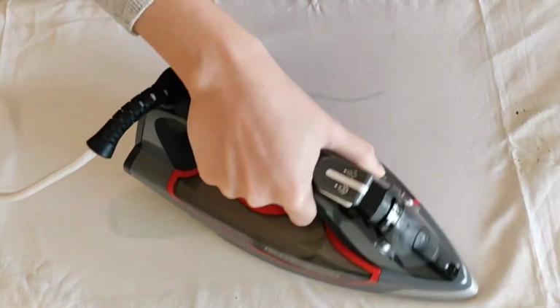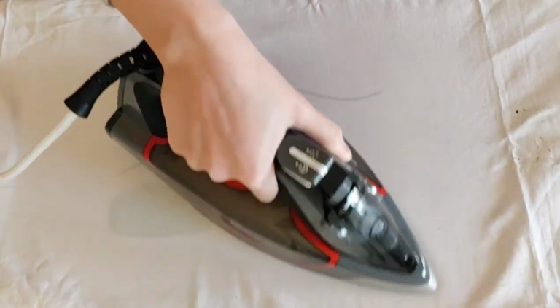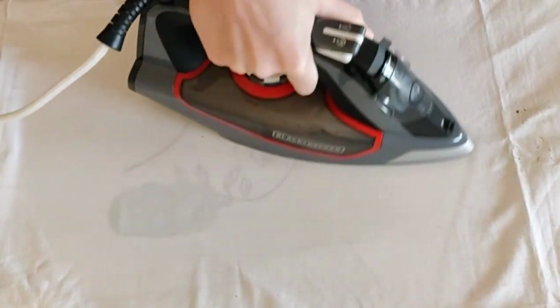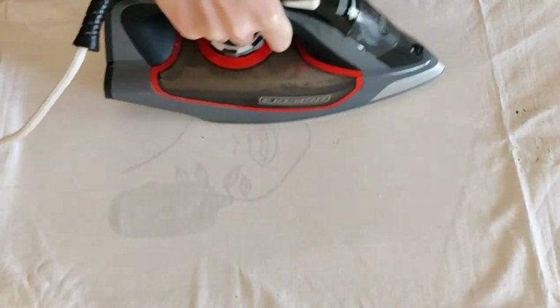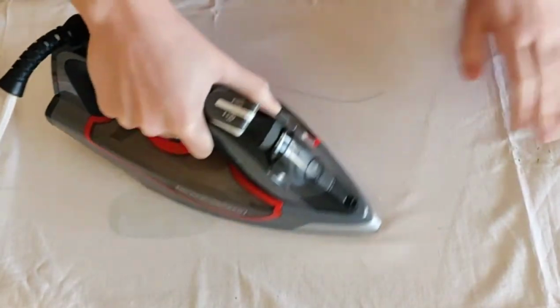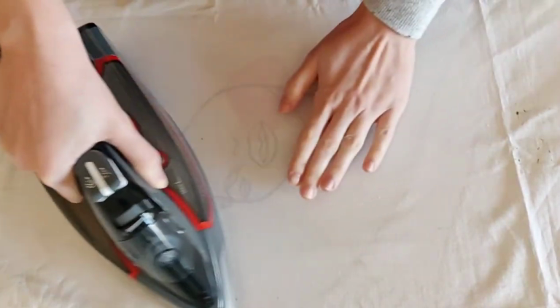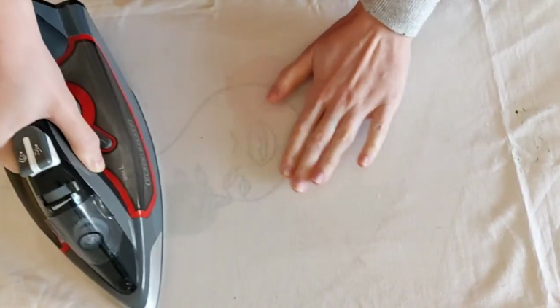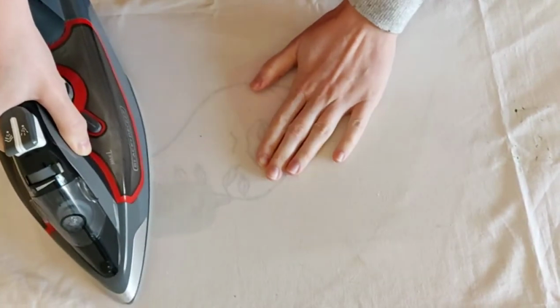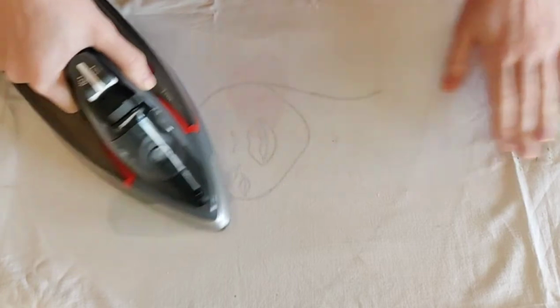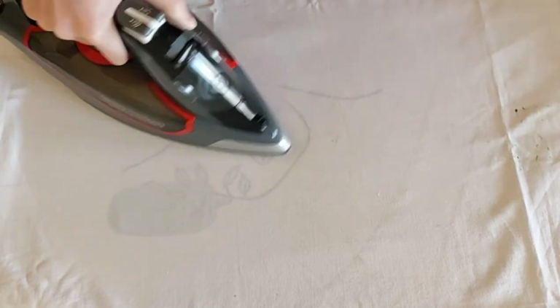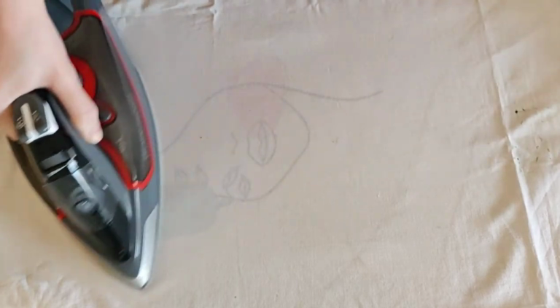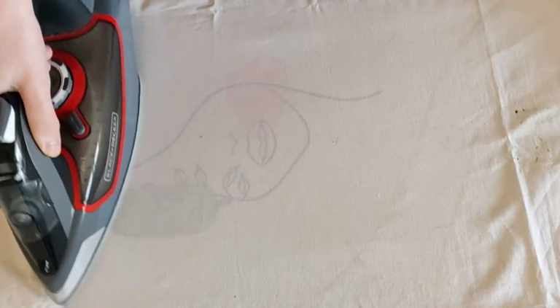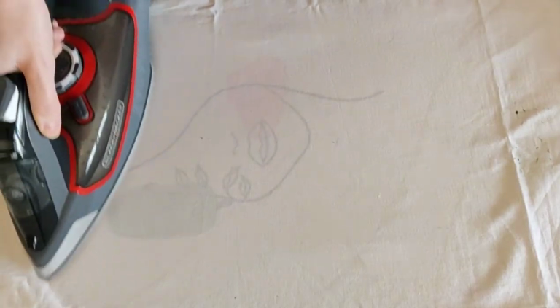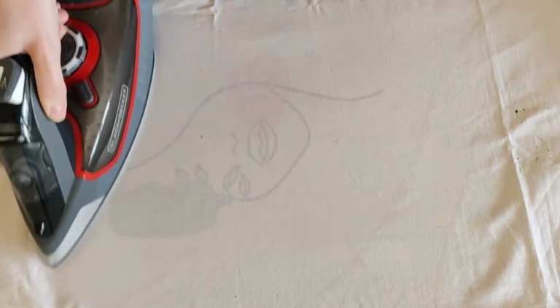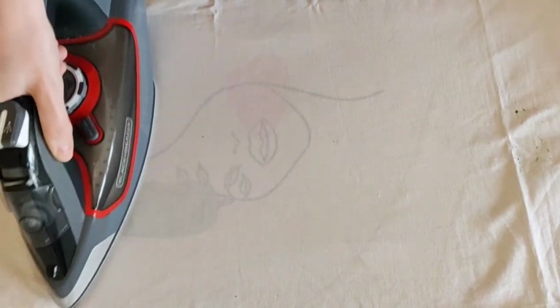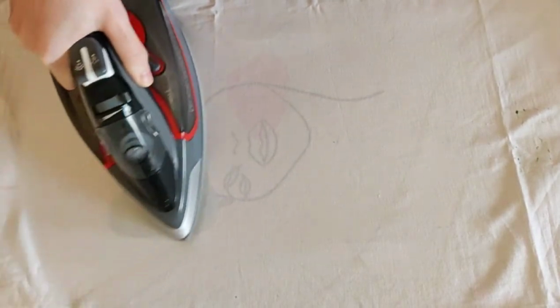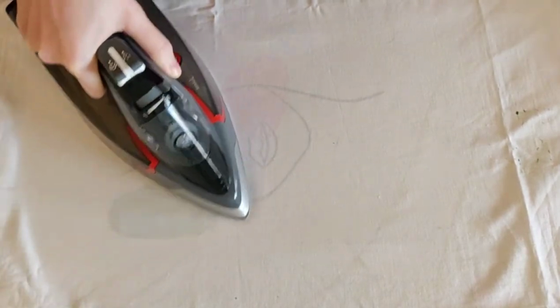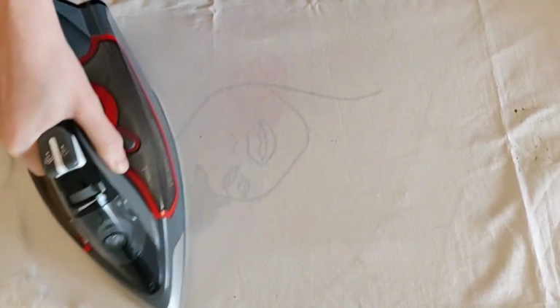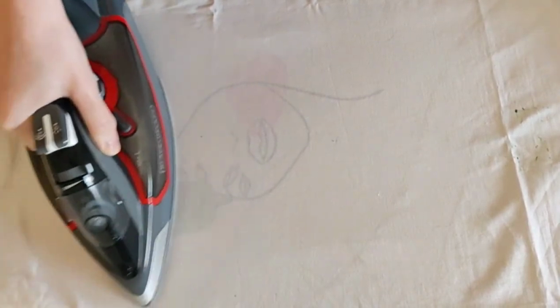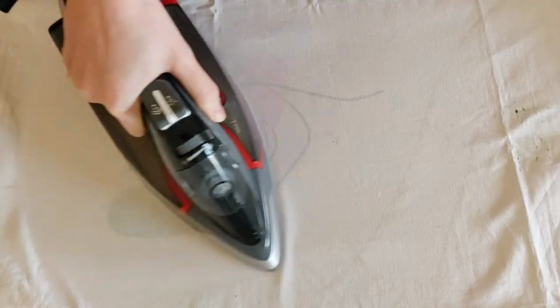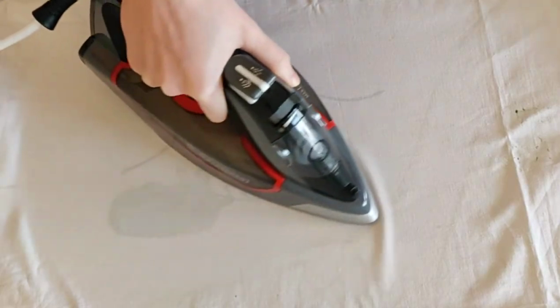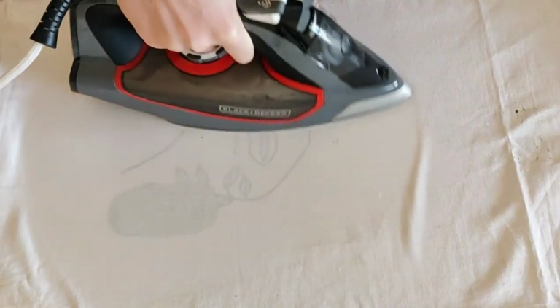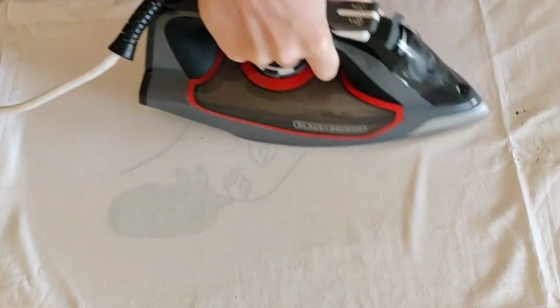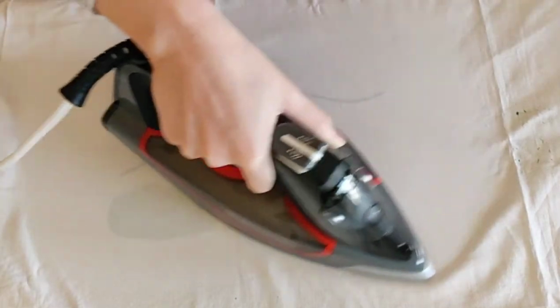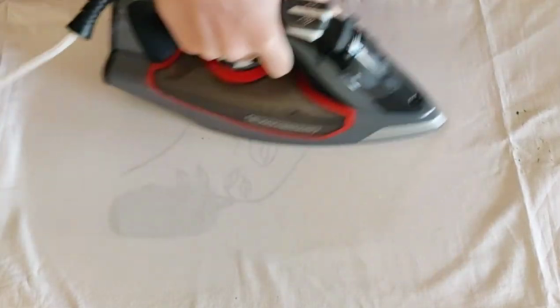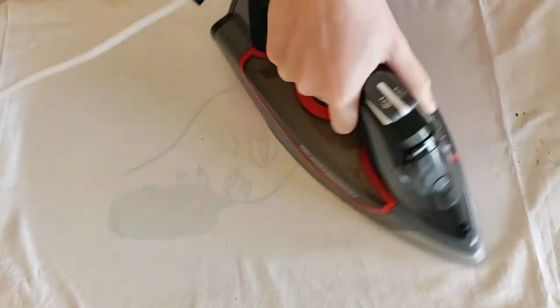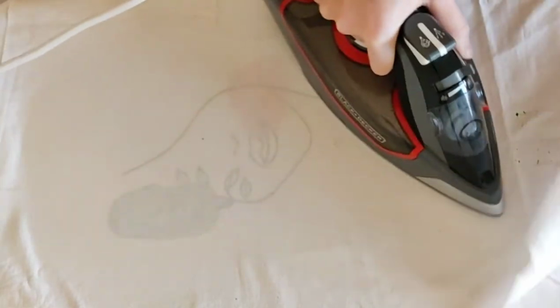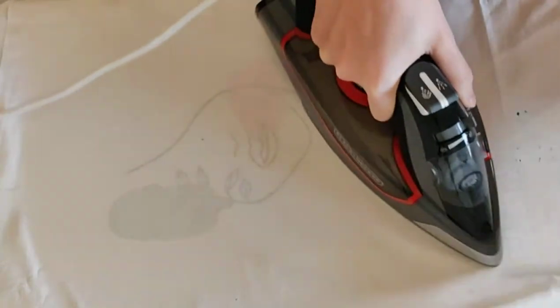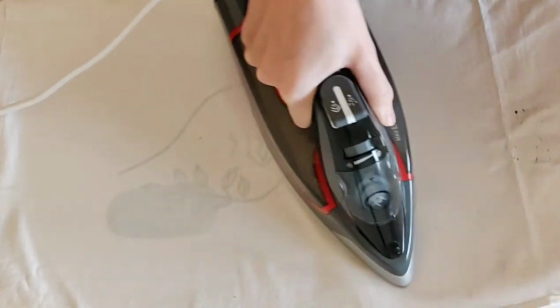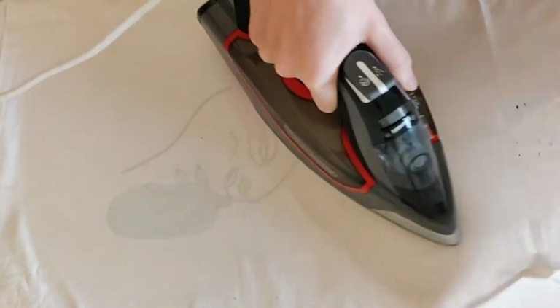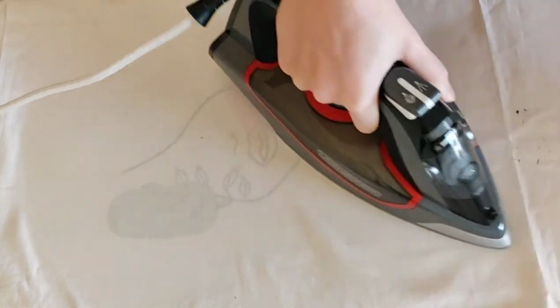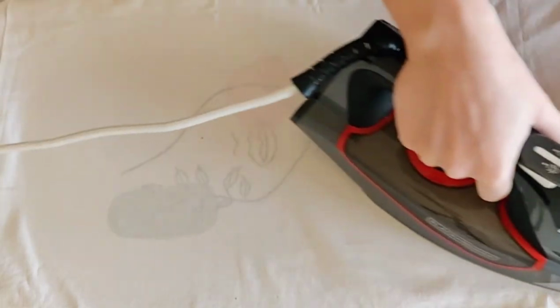If the painting is too big, iron it in portions. It's important to iron the painted surface without turning it inside out, because some fabric paint brands have a glossy and sticky finish.